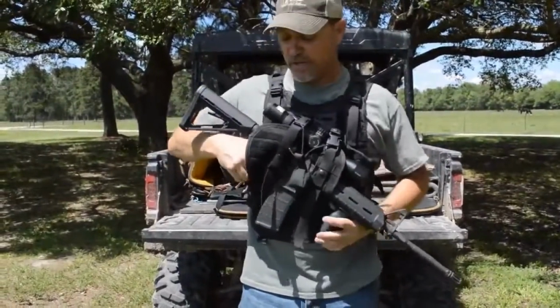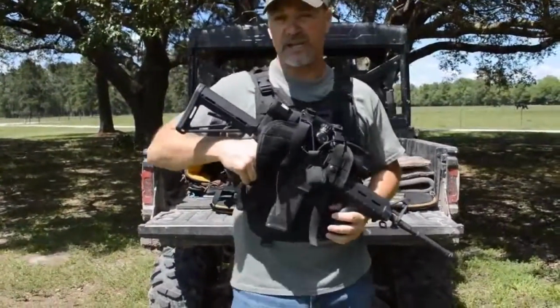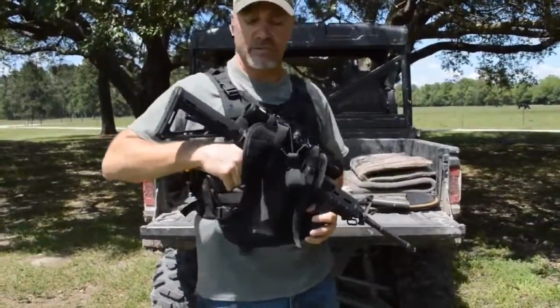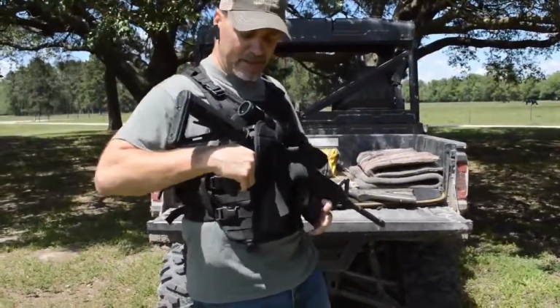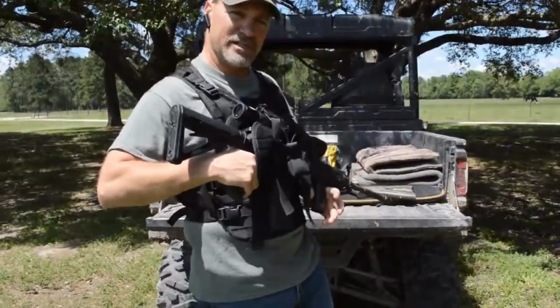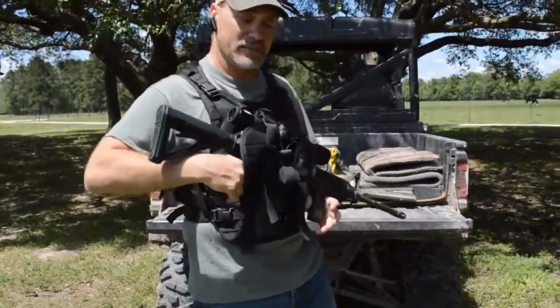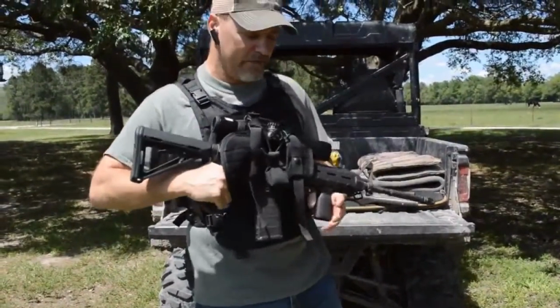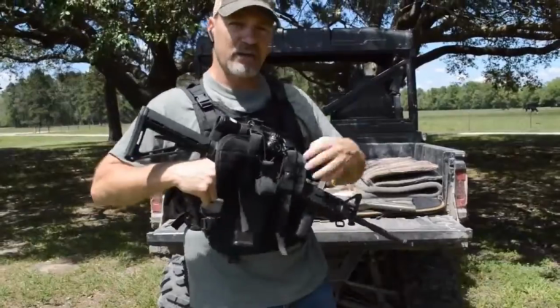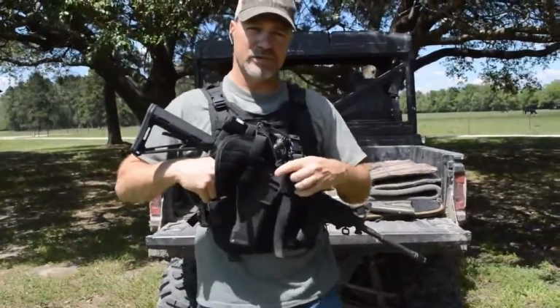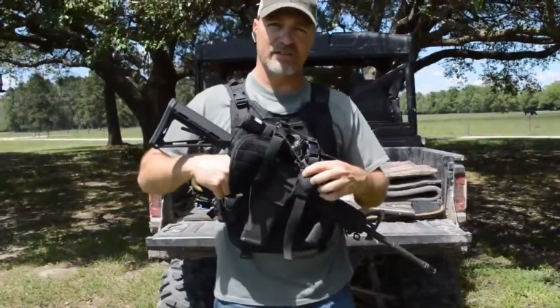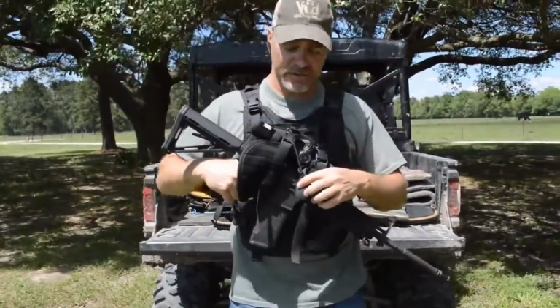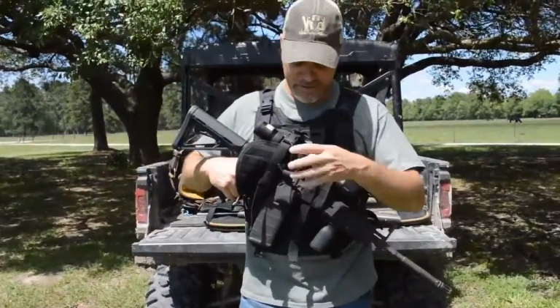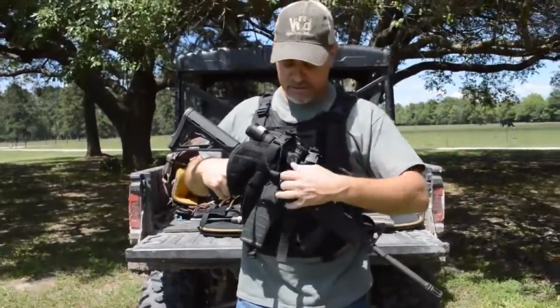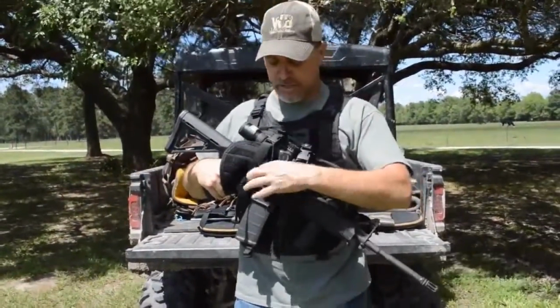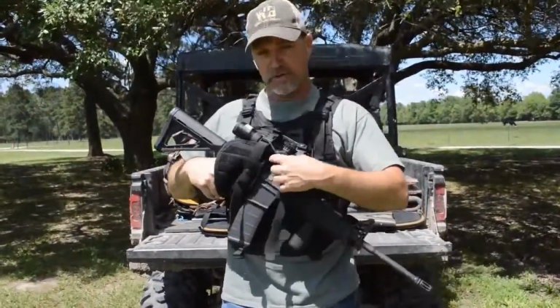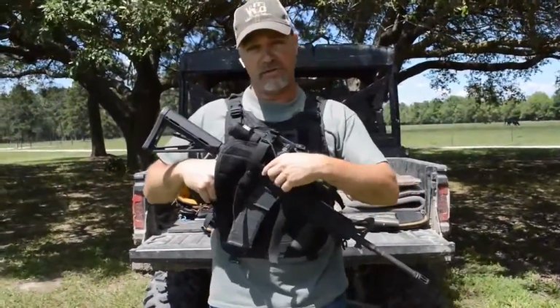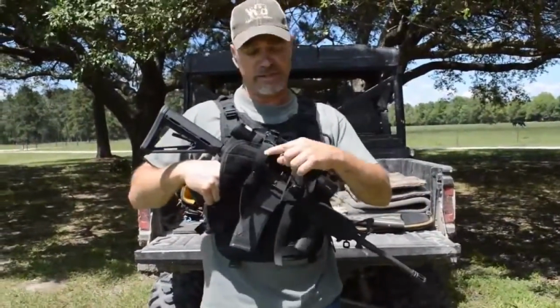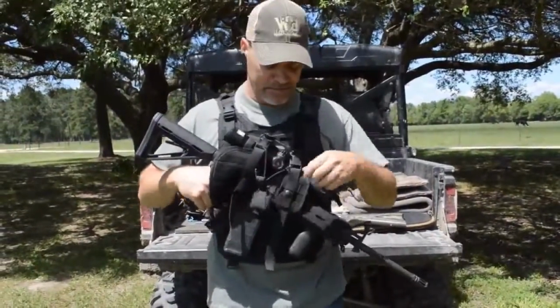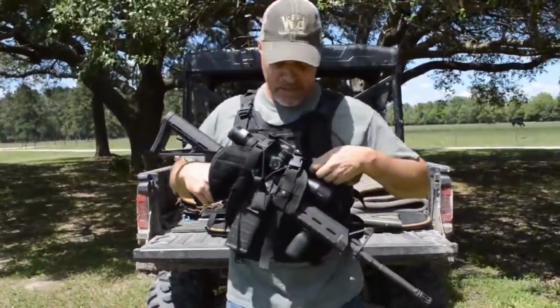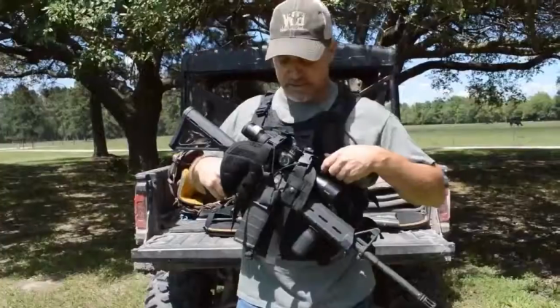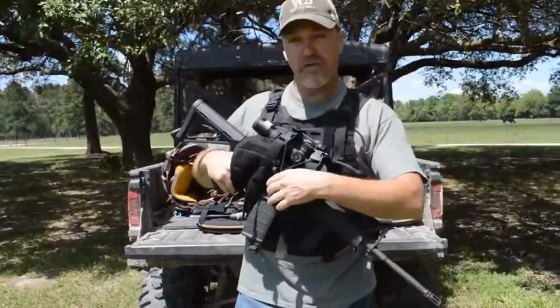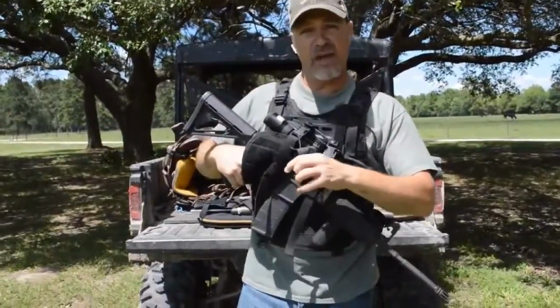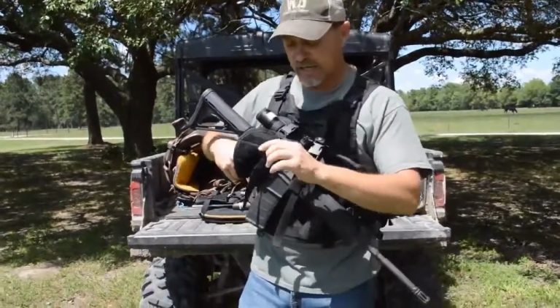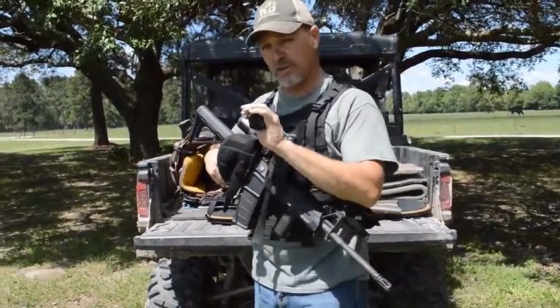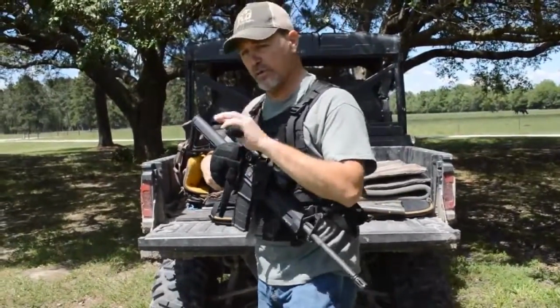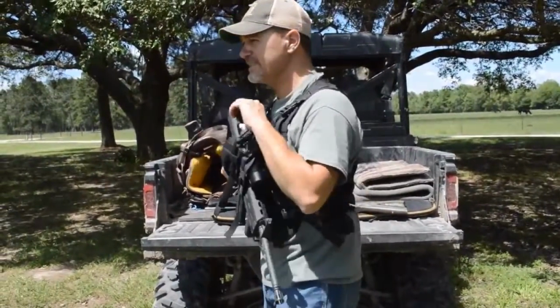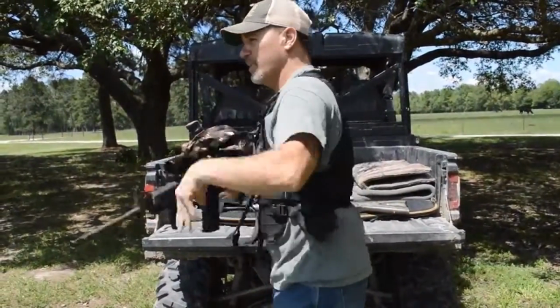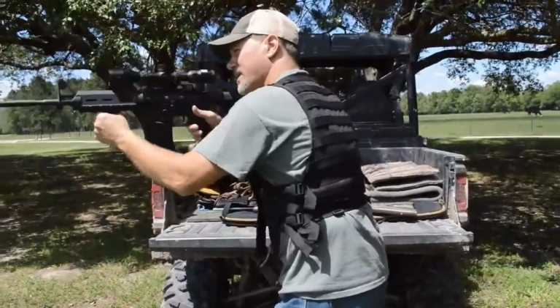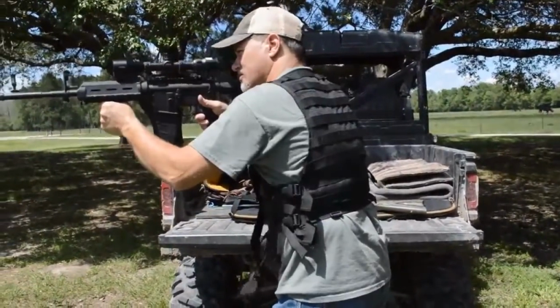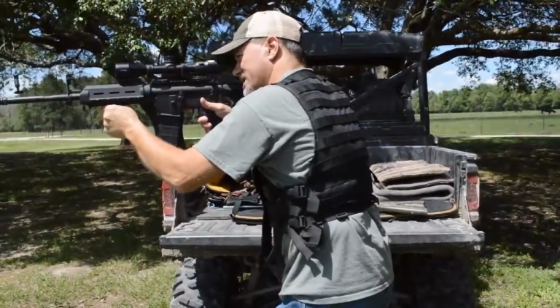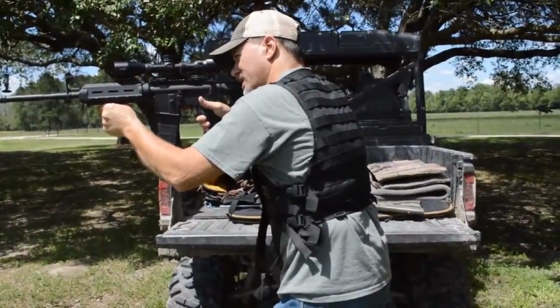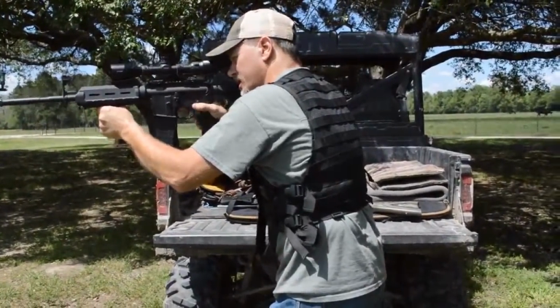You can index your weapon in the retention system and fire it — it will extract the shells through your retention system. To draw the gun out quickly, pull your release, pull it up and out. It's quick and easy to get on target.